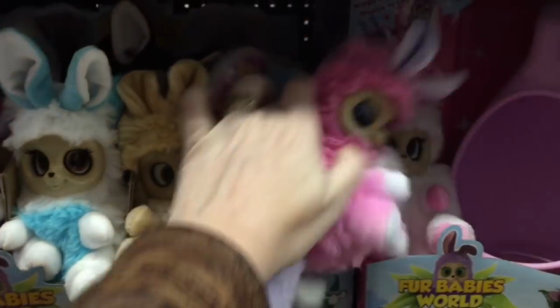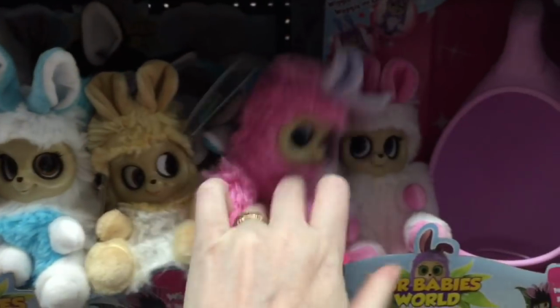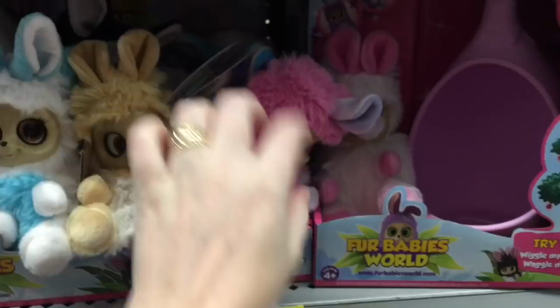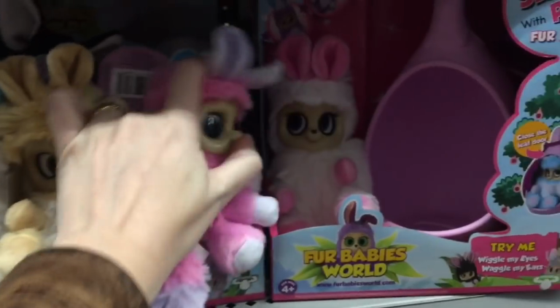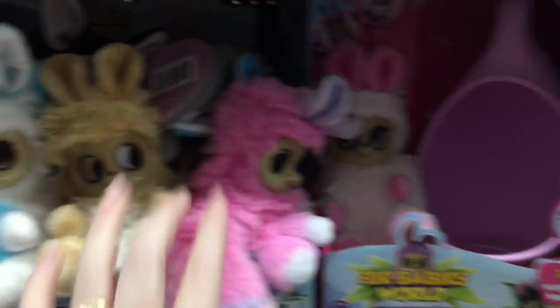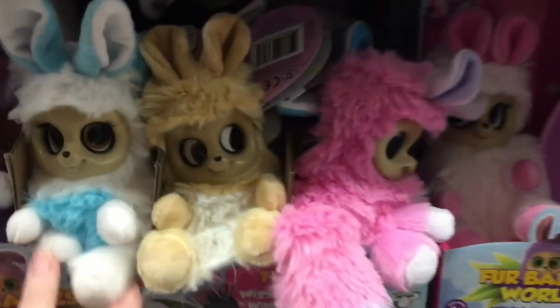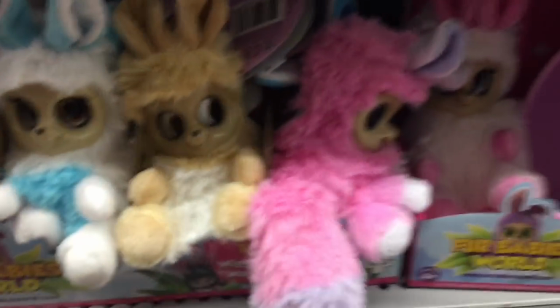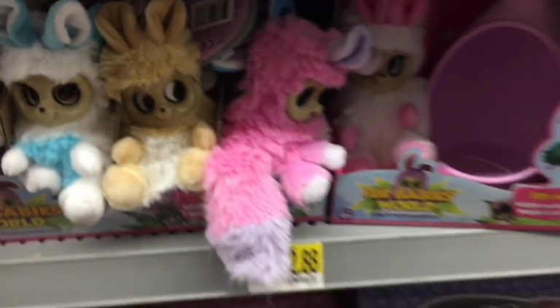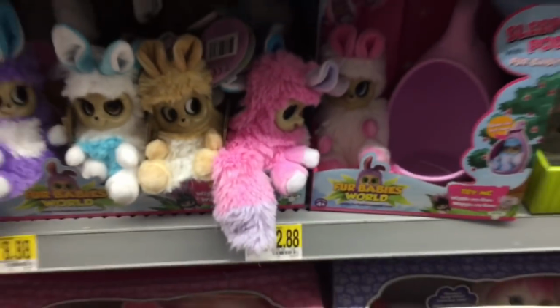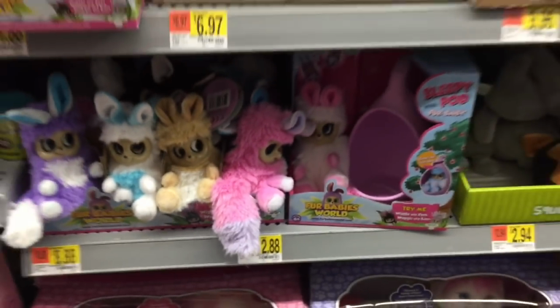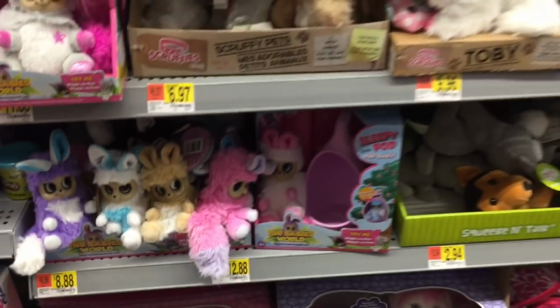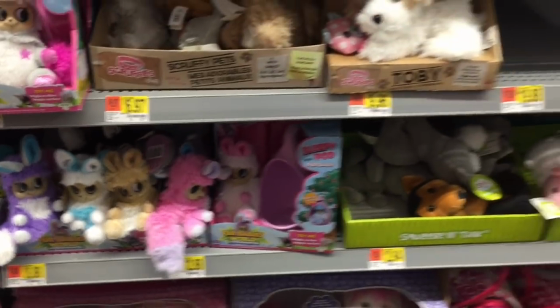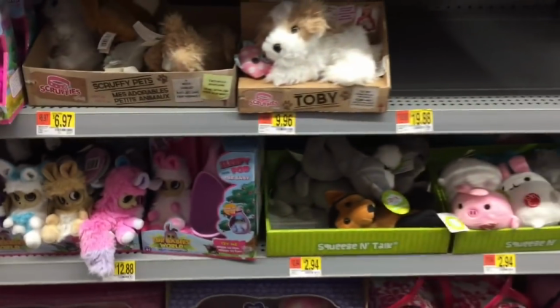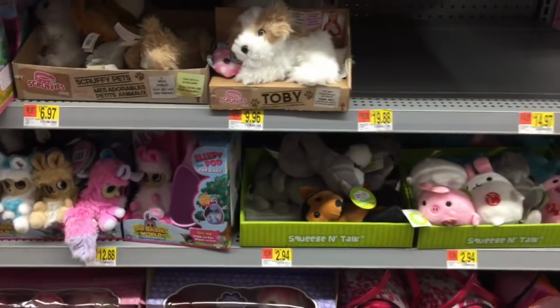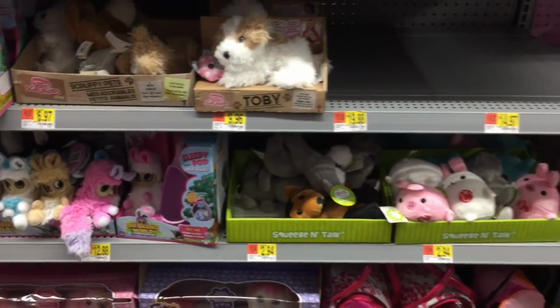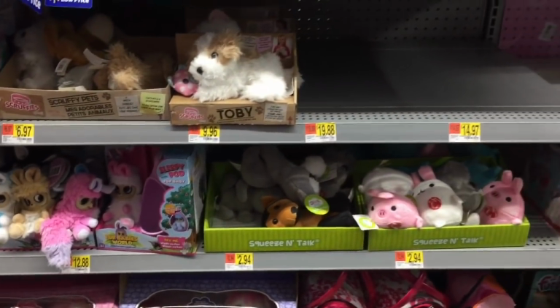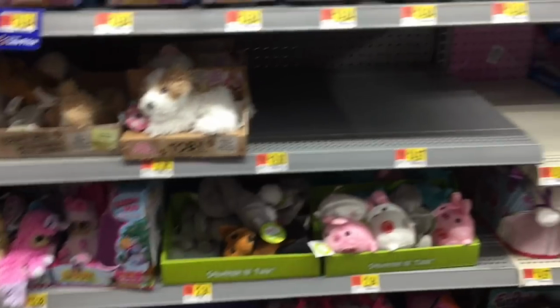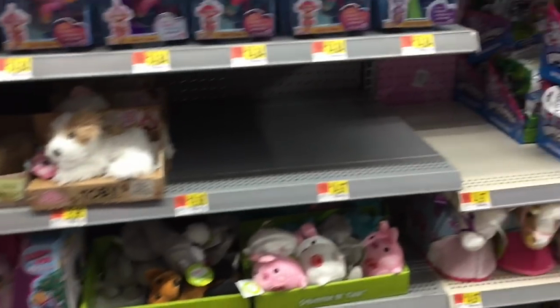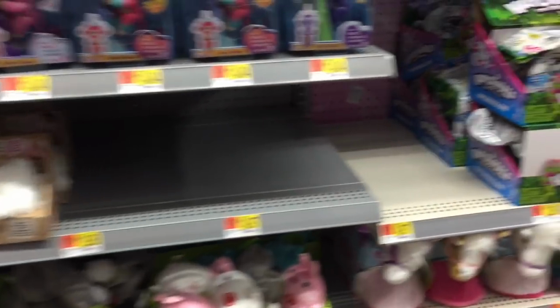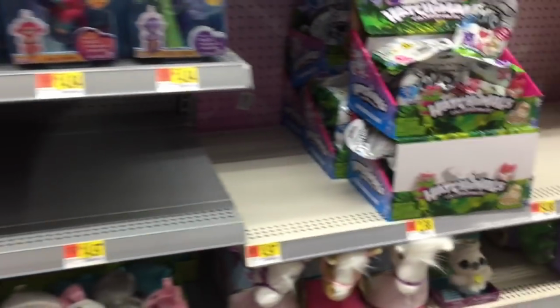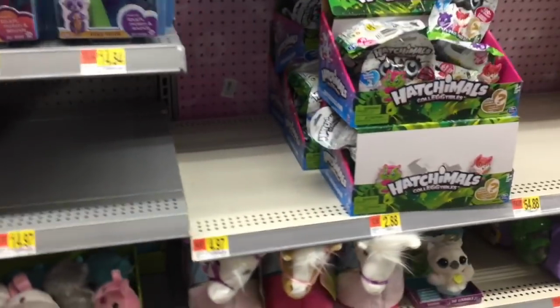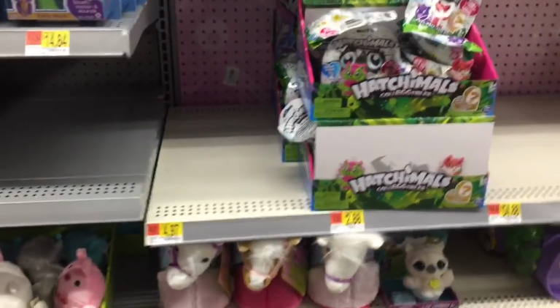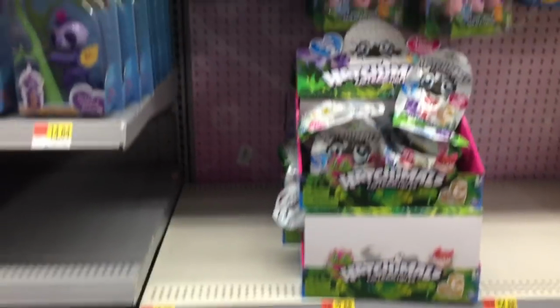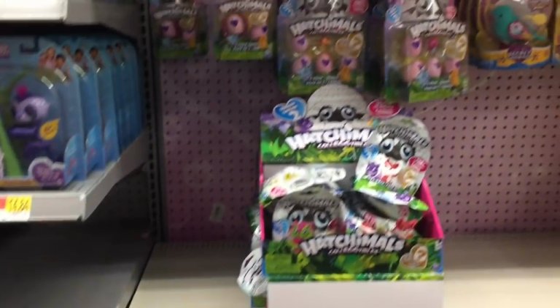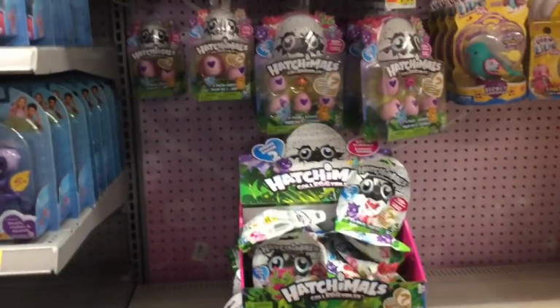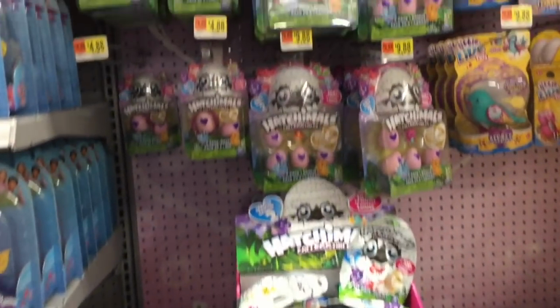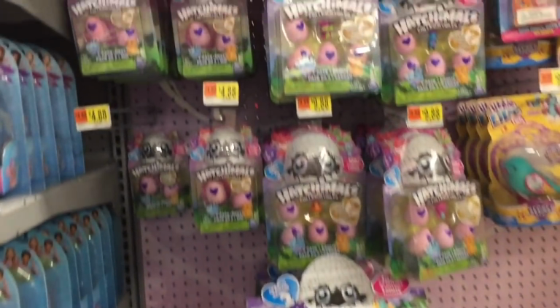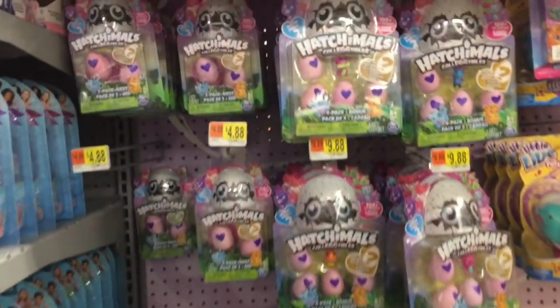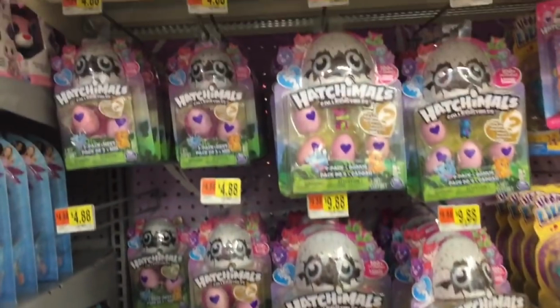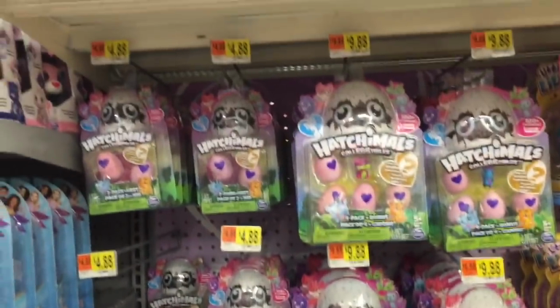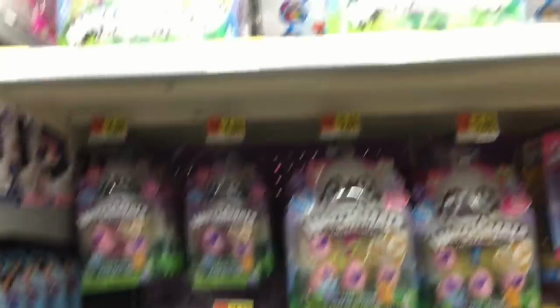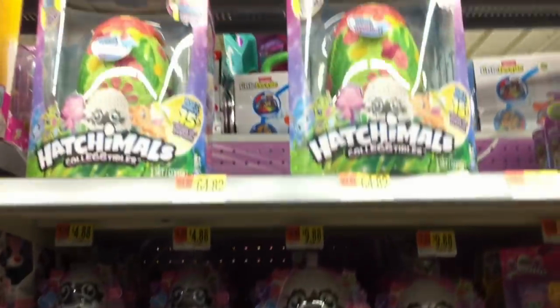That's a pretty cool new toy out right now. Moving on down, they have a lot of Hatchimals Series 2 — the big packs and the little play sets.